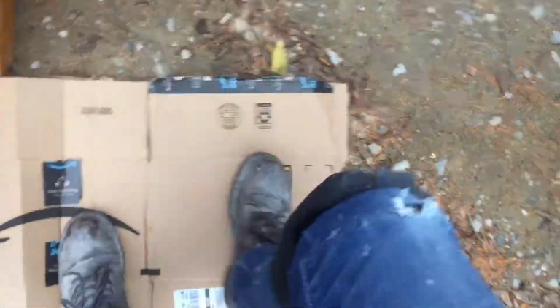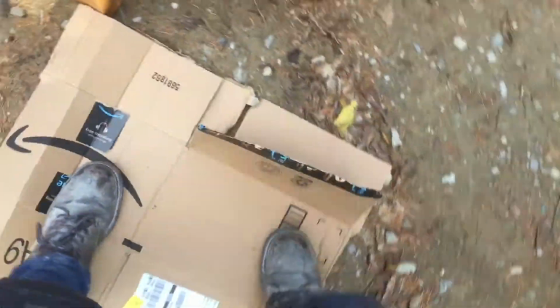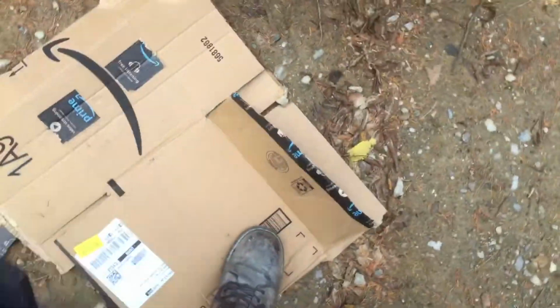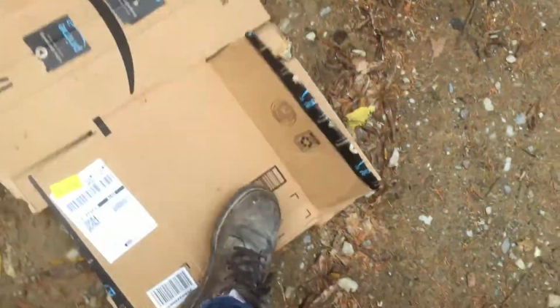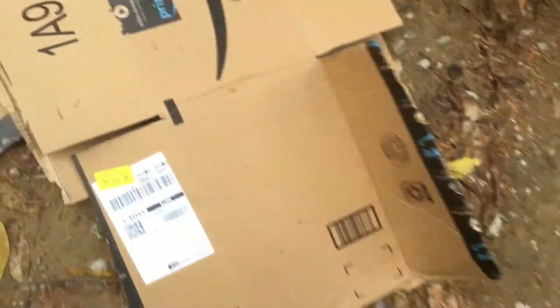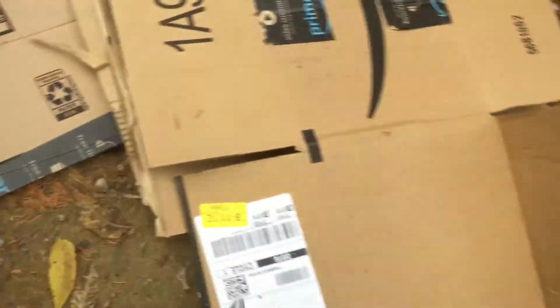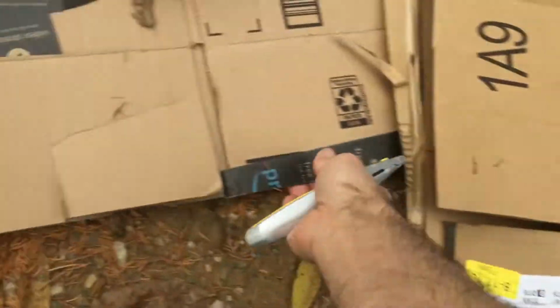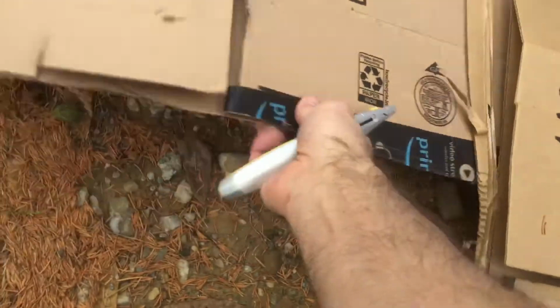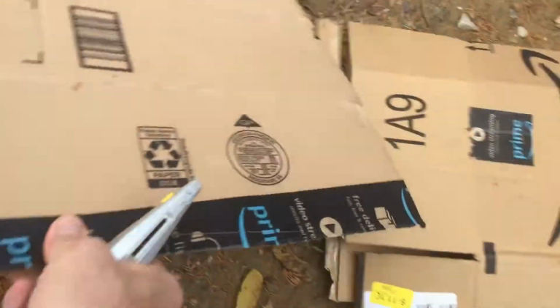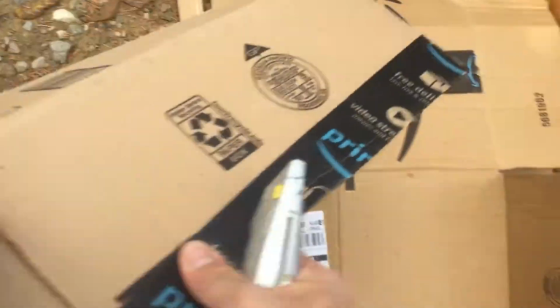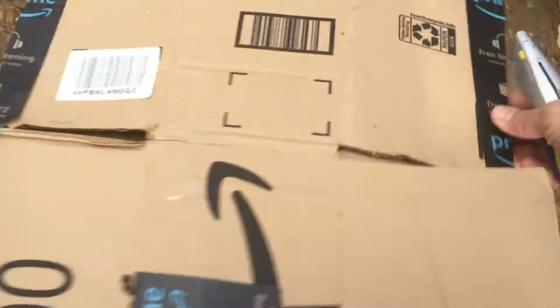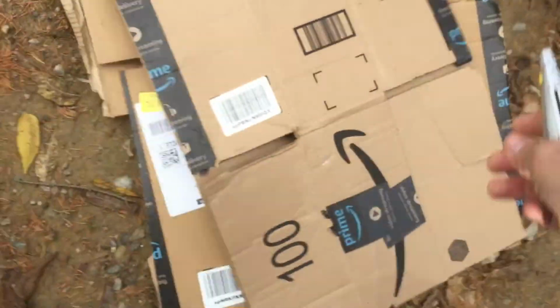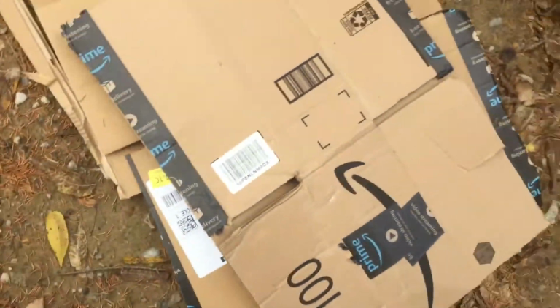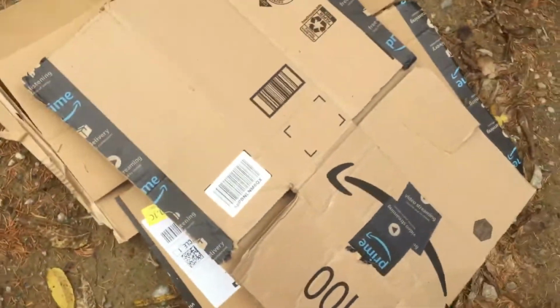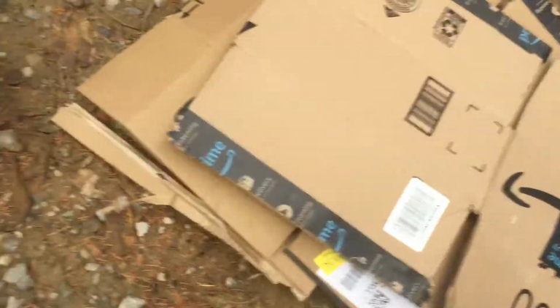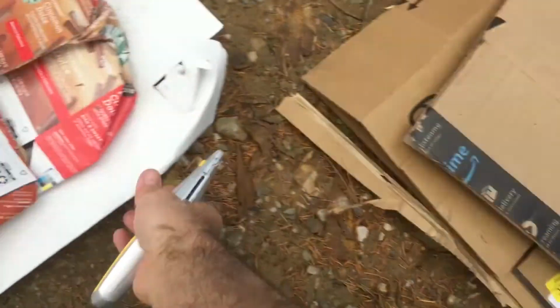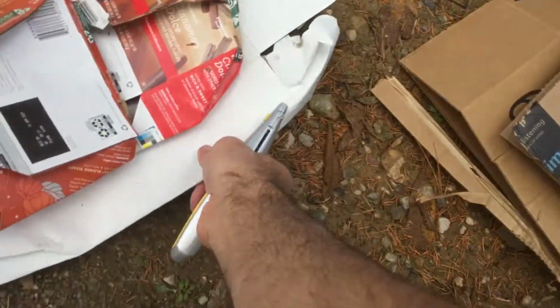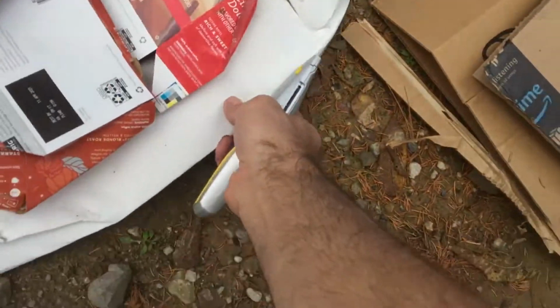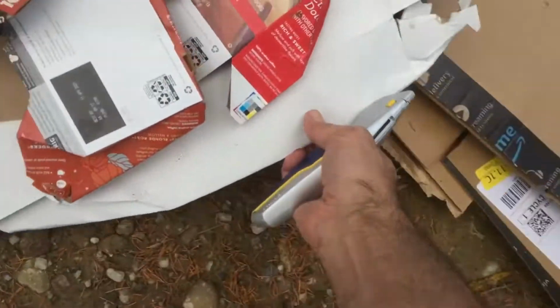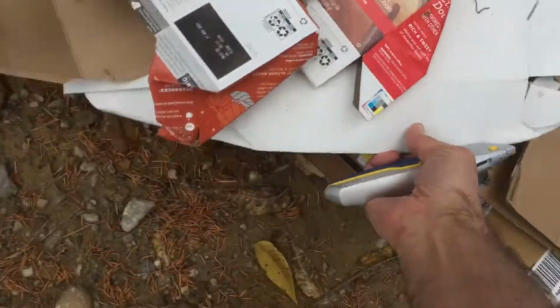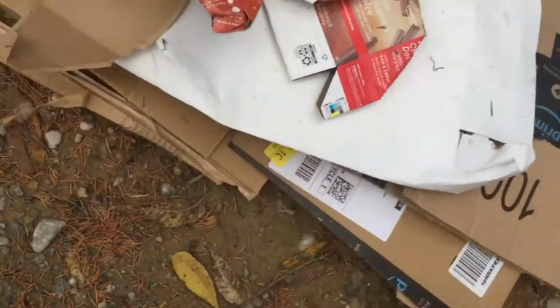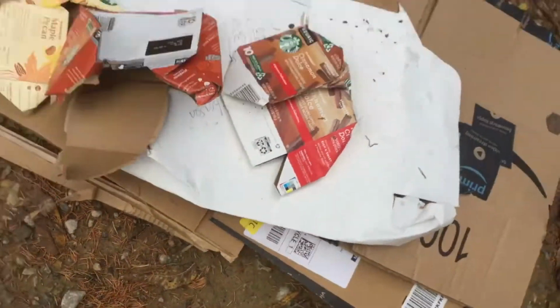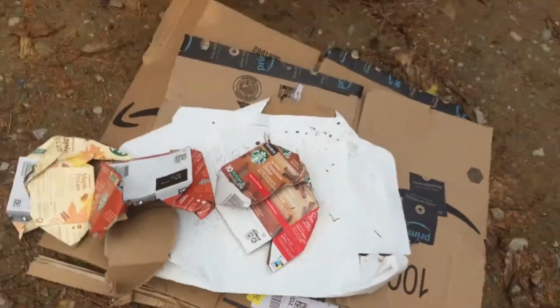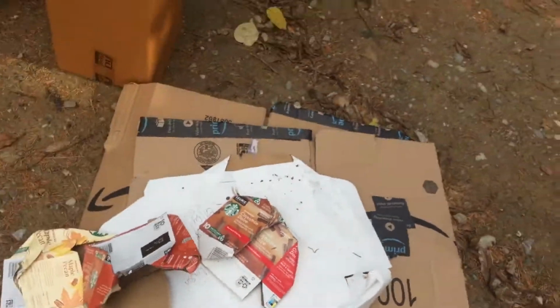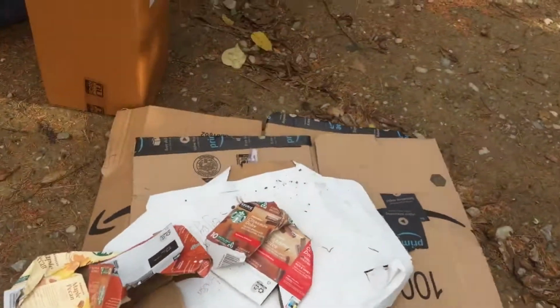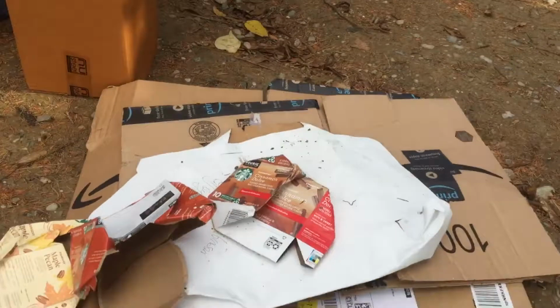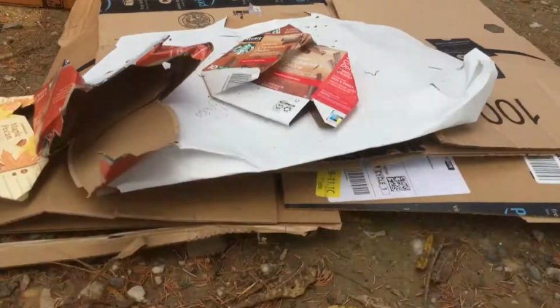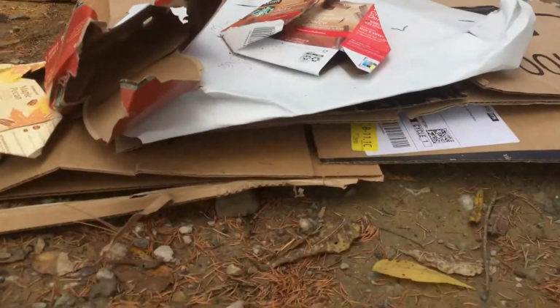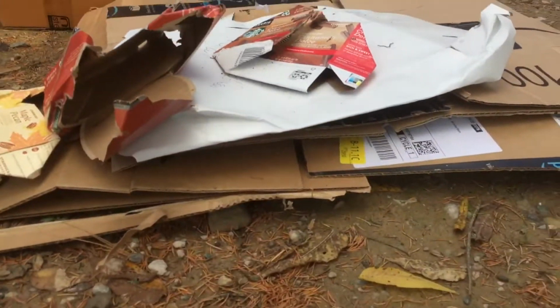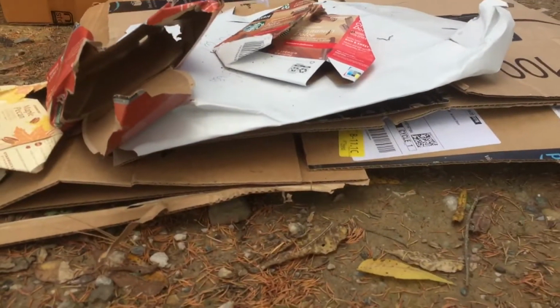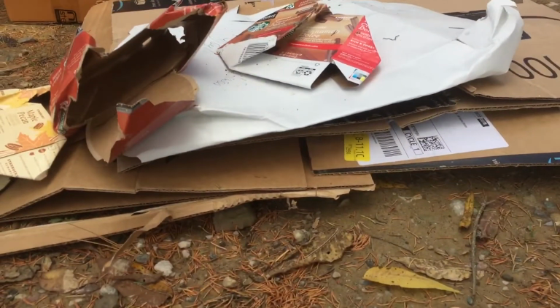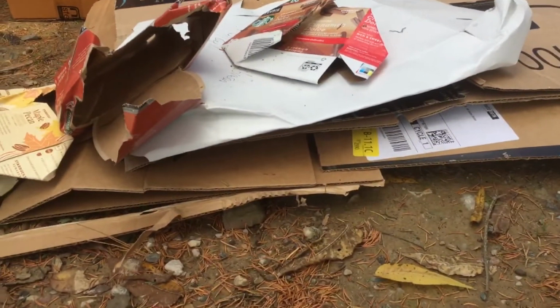Now look how I can stack a few of these boxes together — the debris pile gets awfully flat.